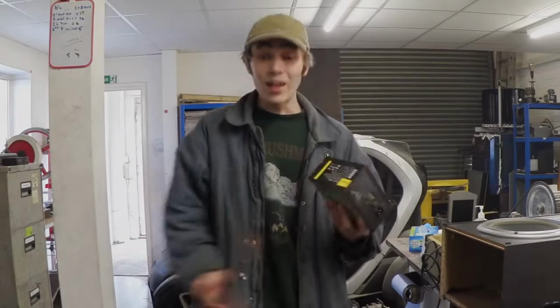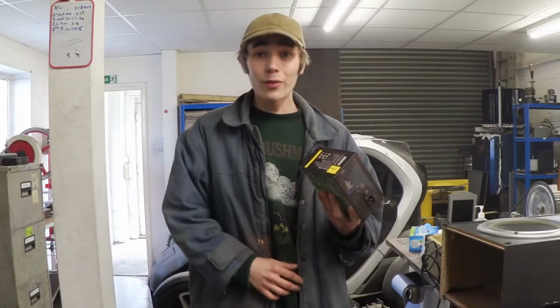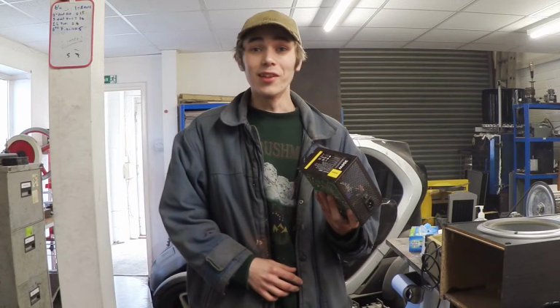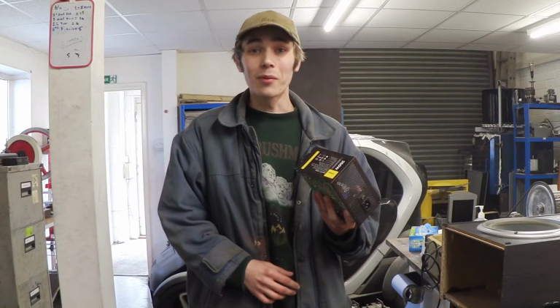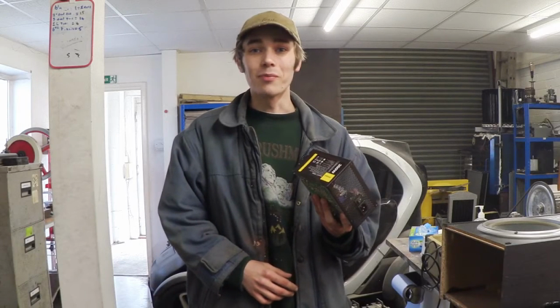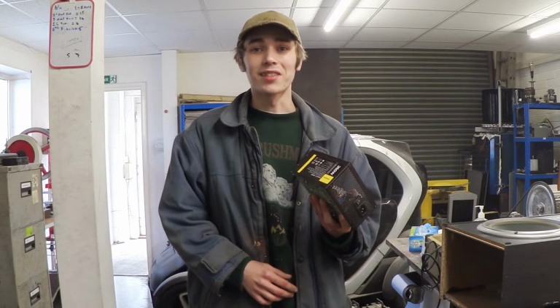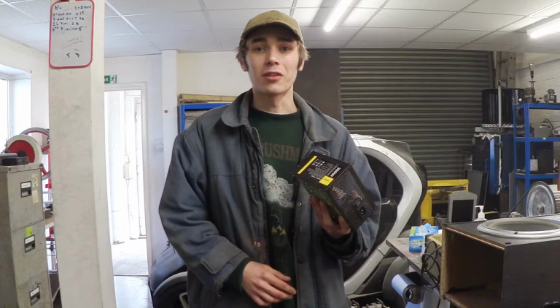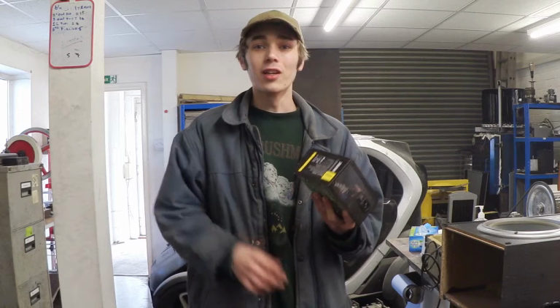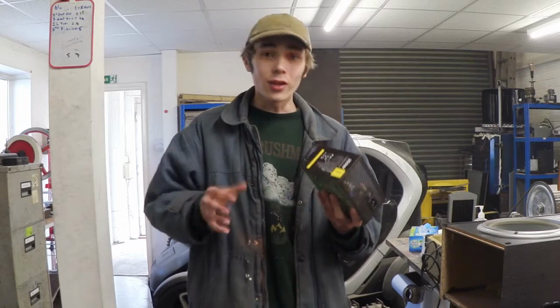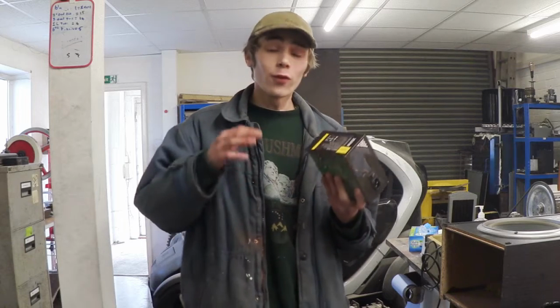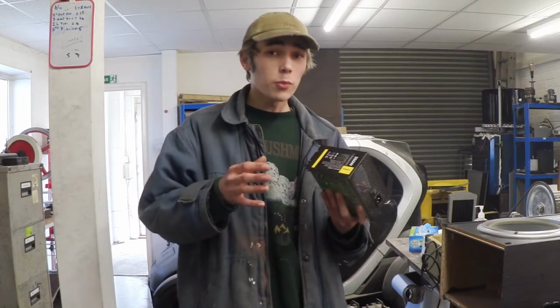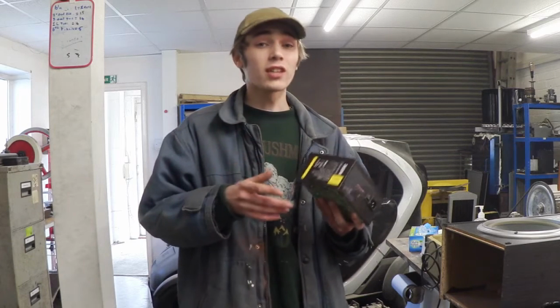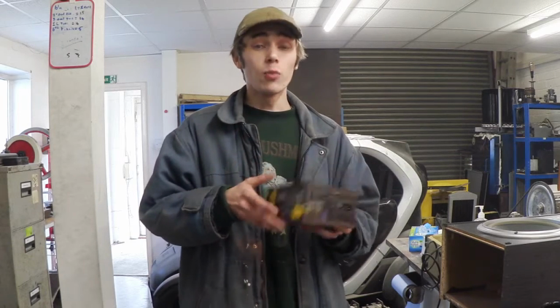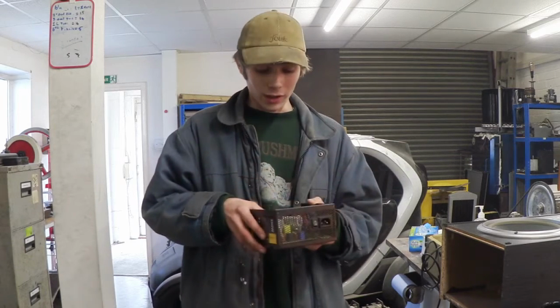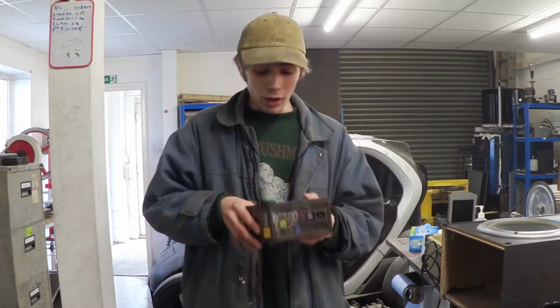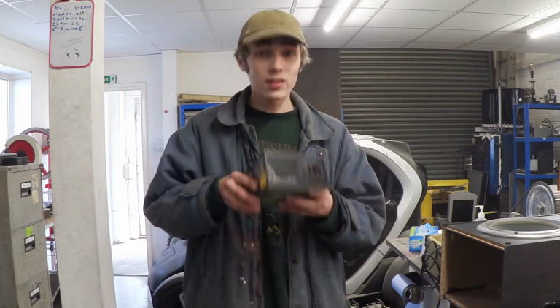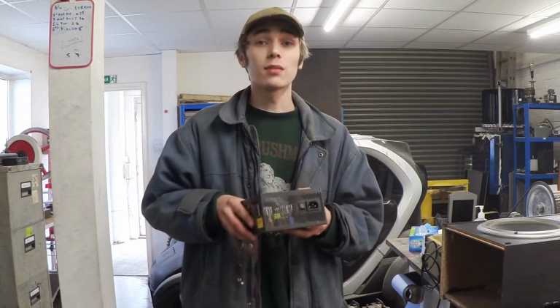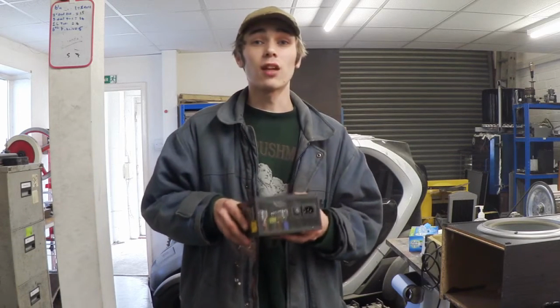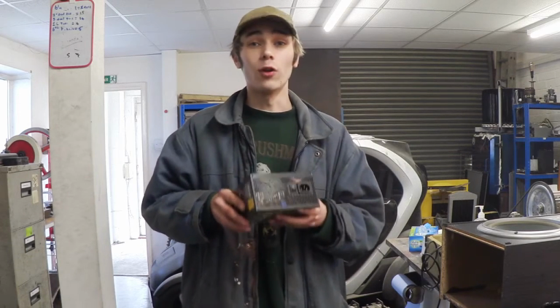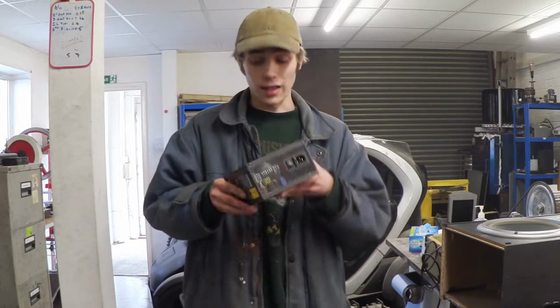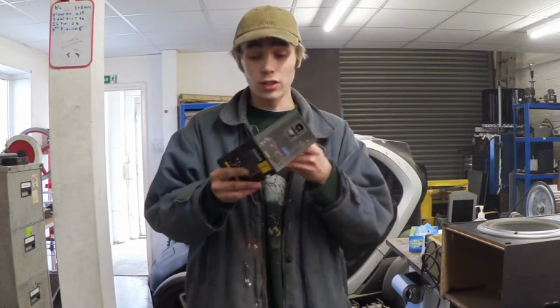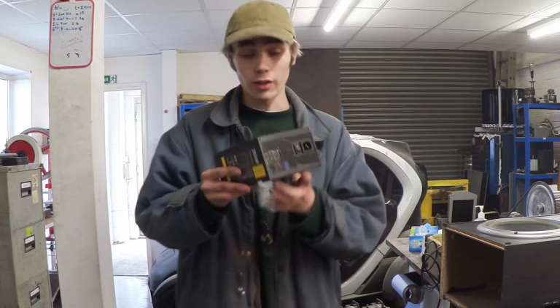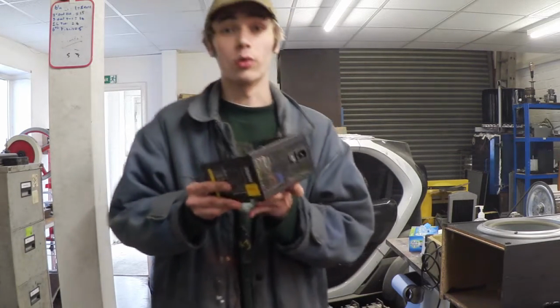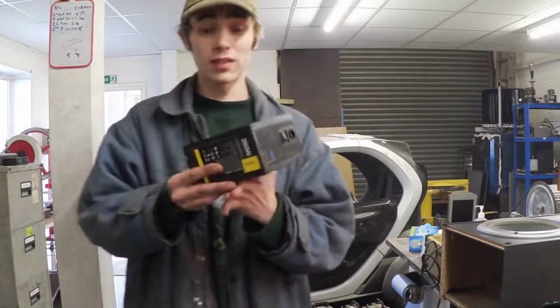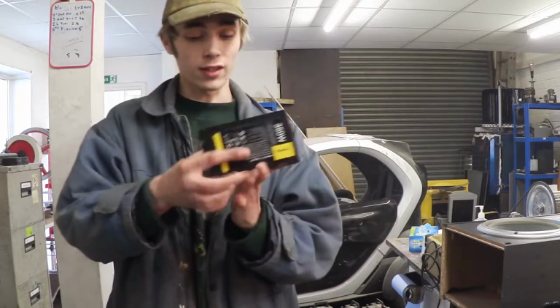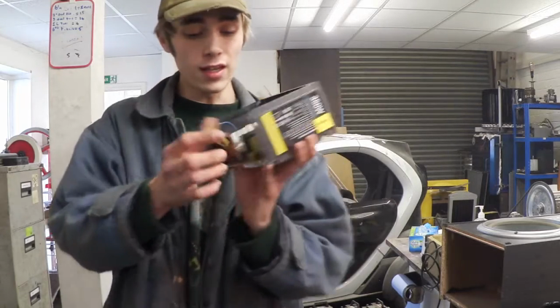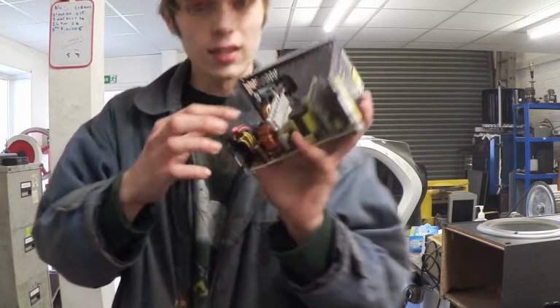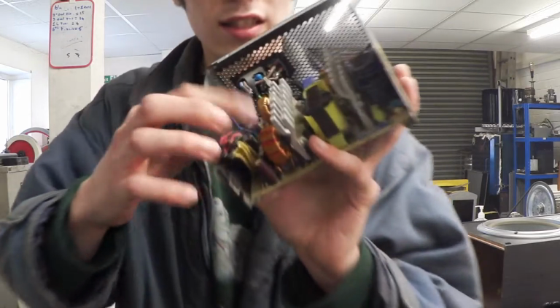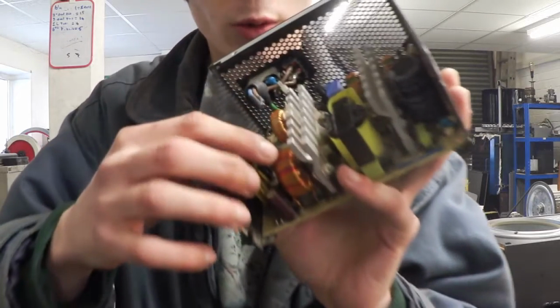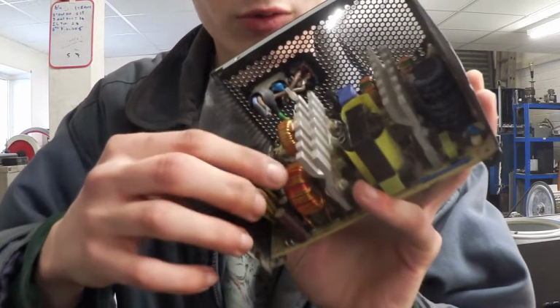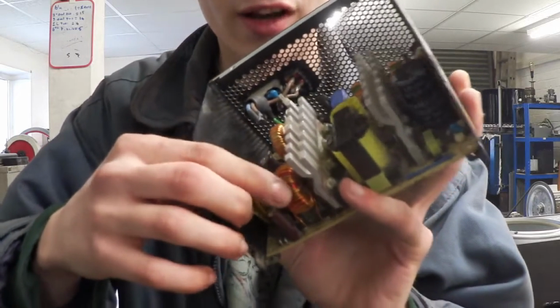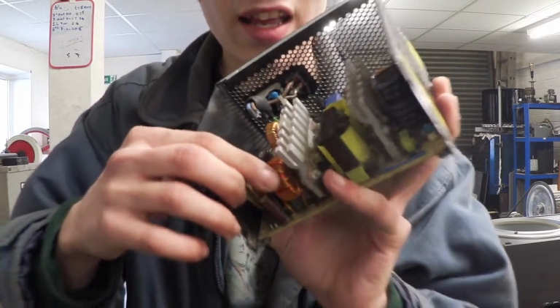Hello everyone, Luke here and welcome back to the channel. So for another project that I'm working on, I've got to take some stuff off a circuit board, specifically these toroids right here.